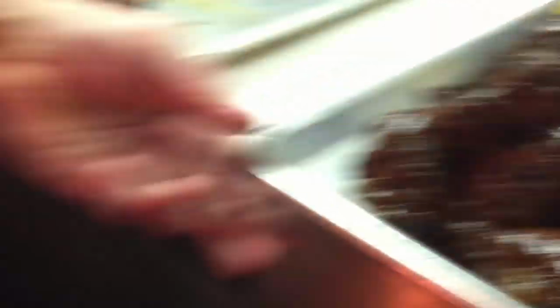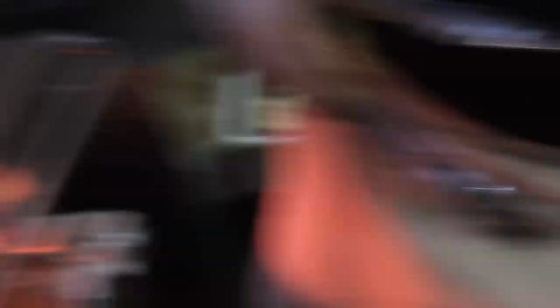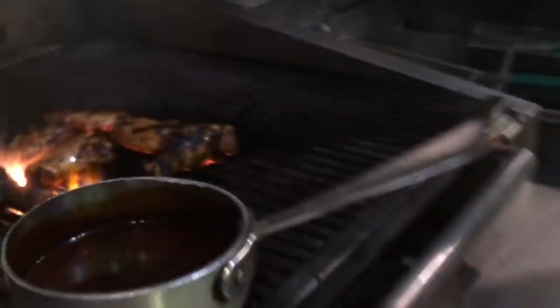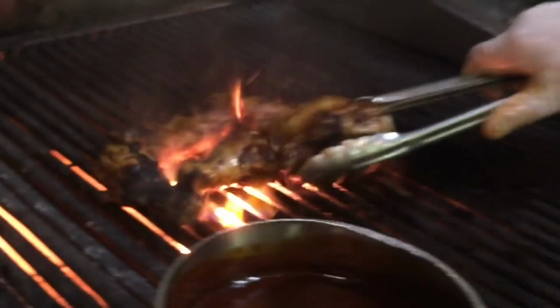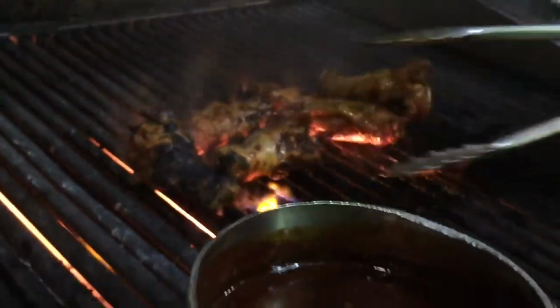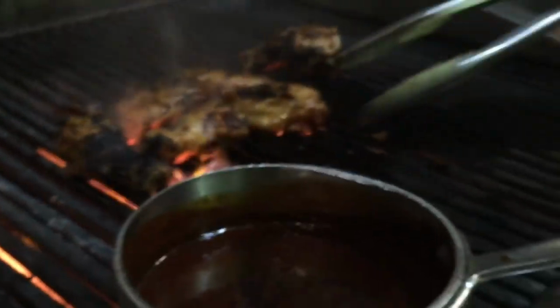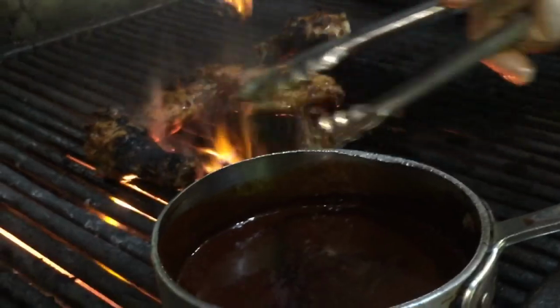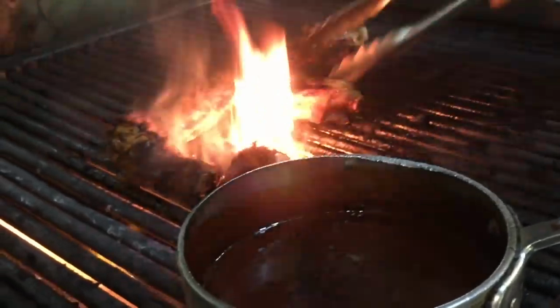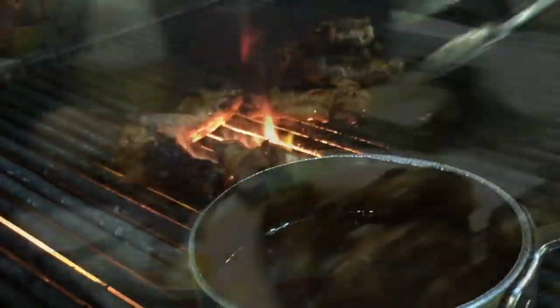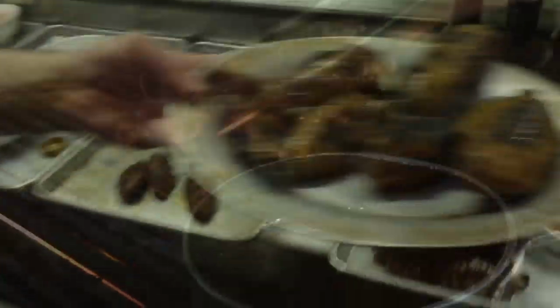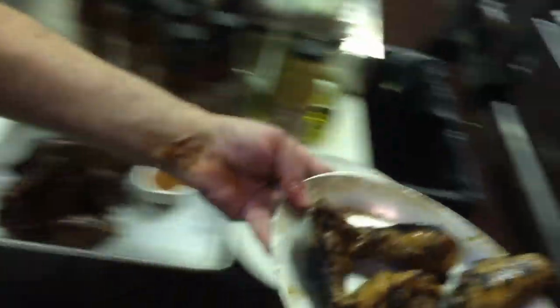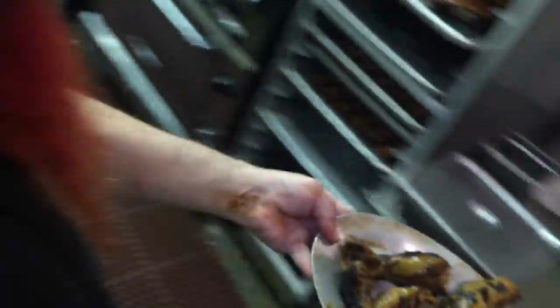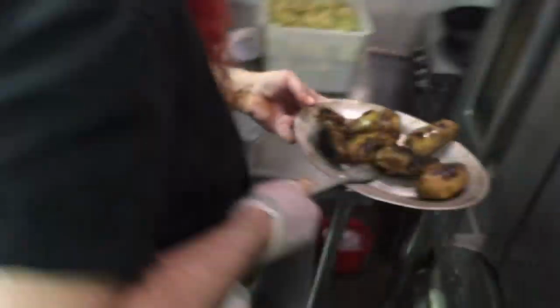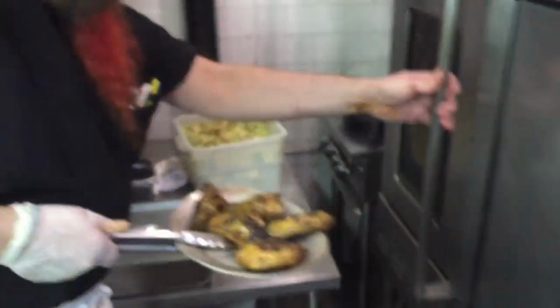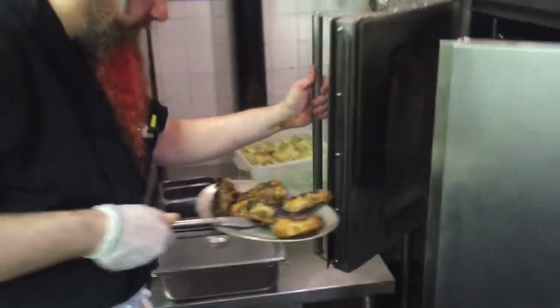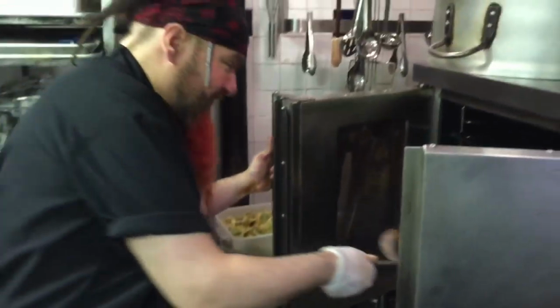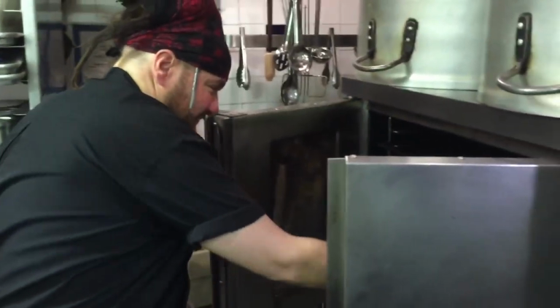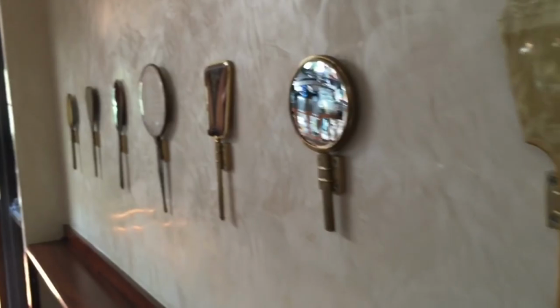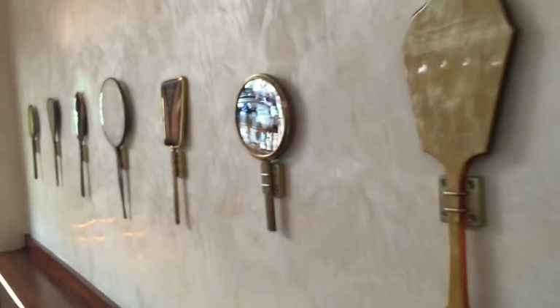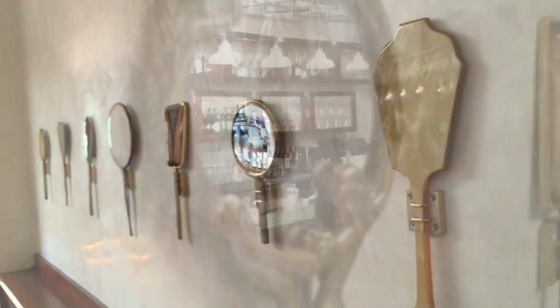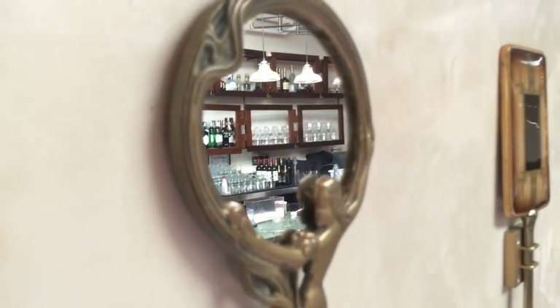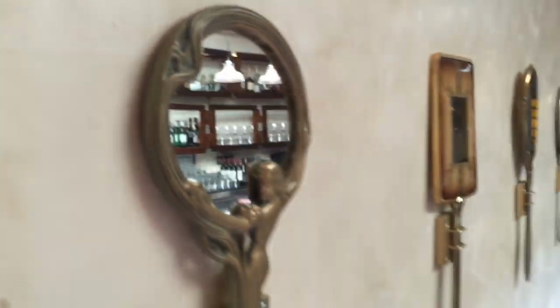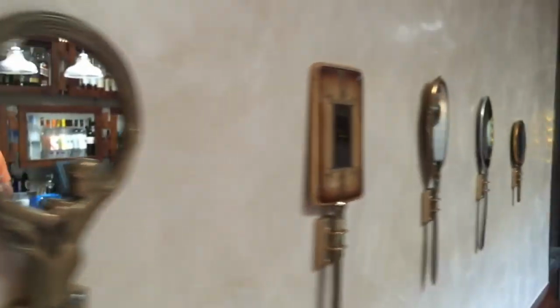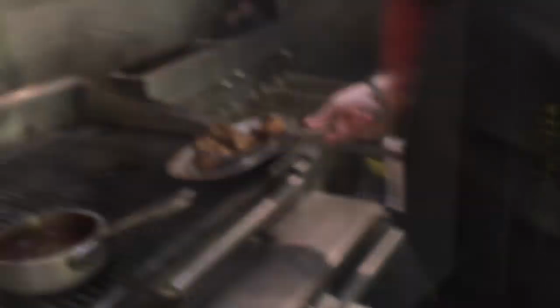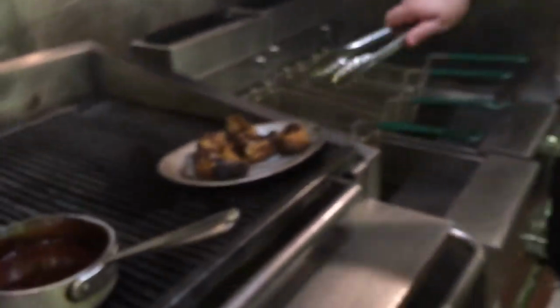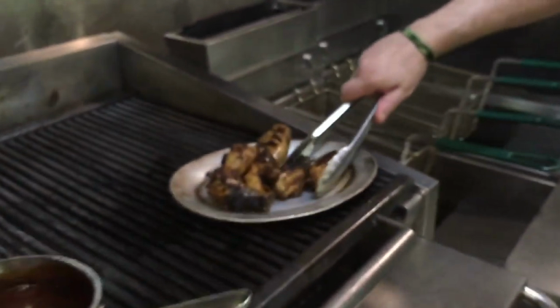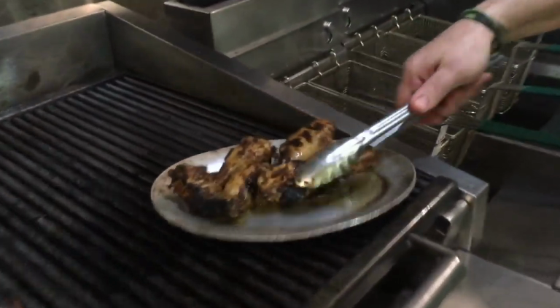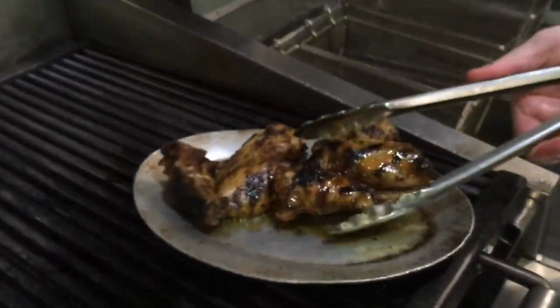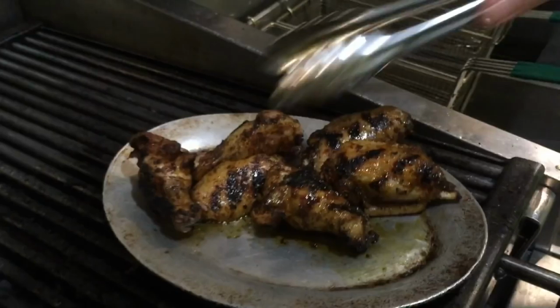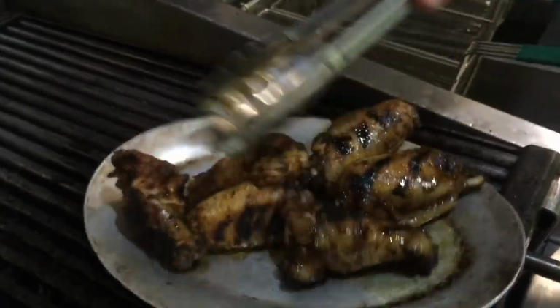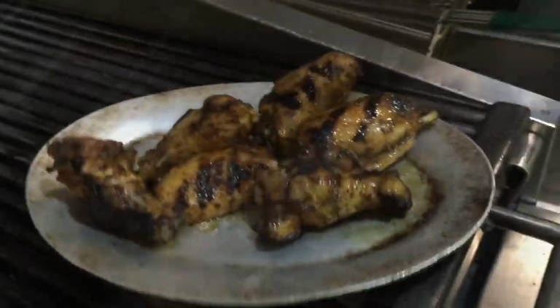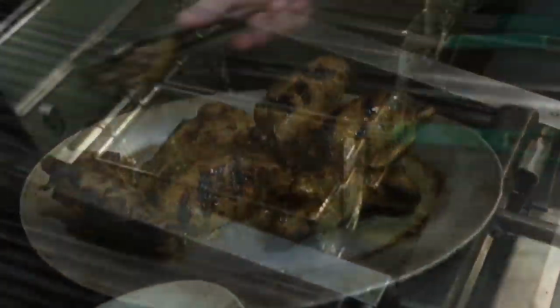After marinating in a dry rub for 24 hours, they're charred on the grill, then go into the oven to get juicy, and finally flash-fried for extra crispiness.